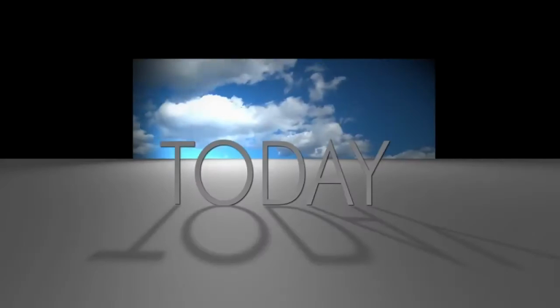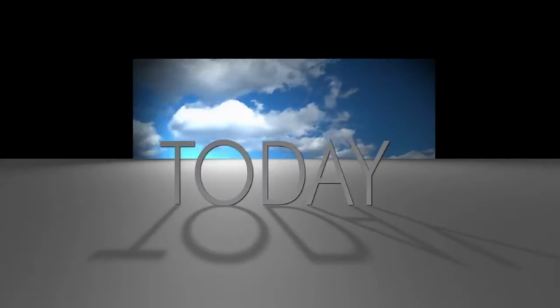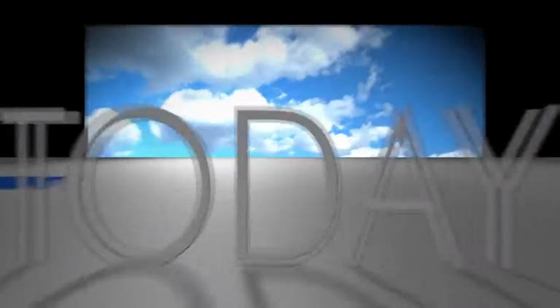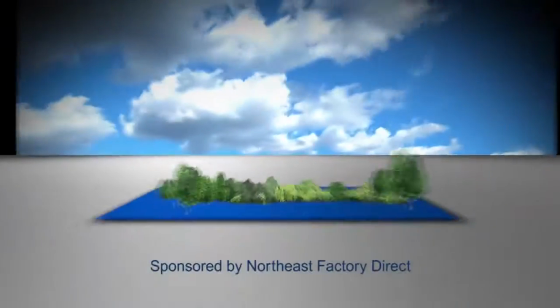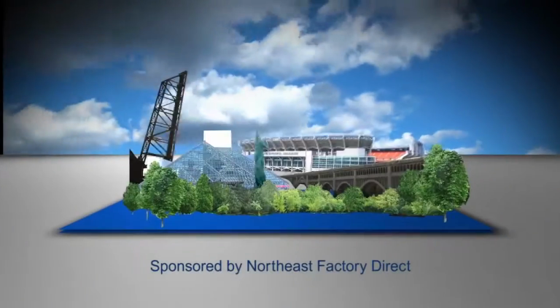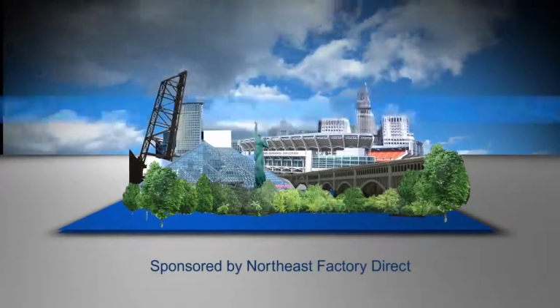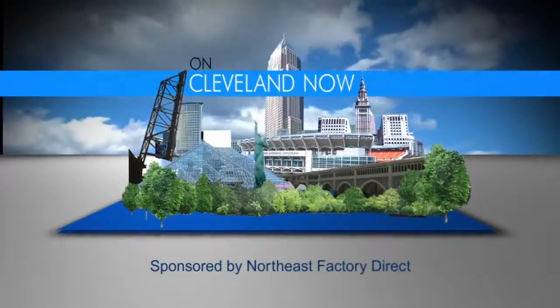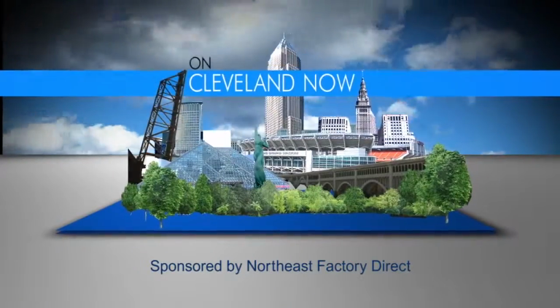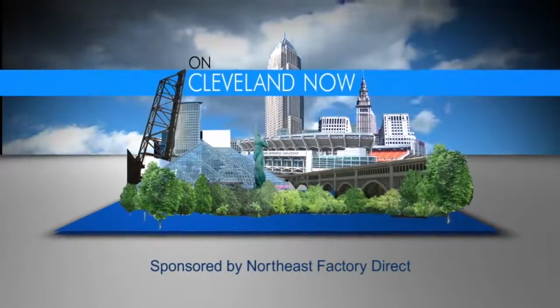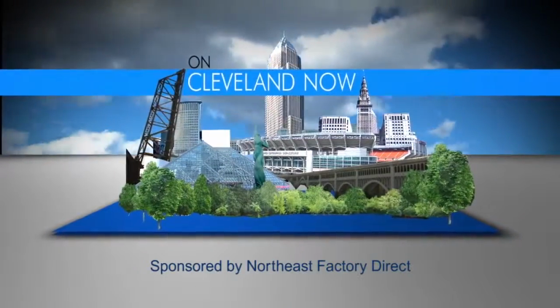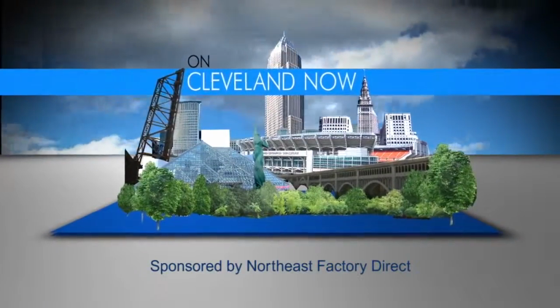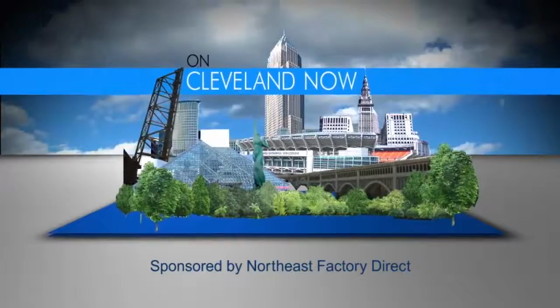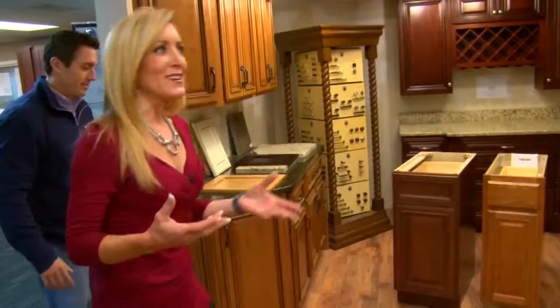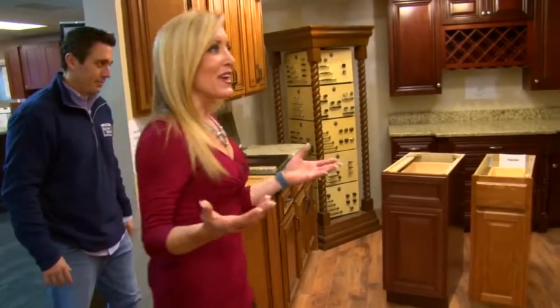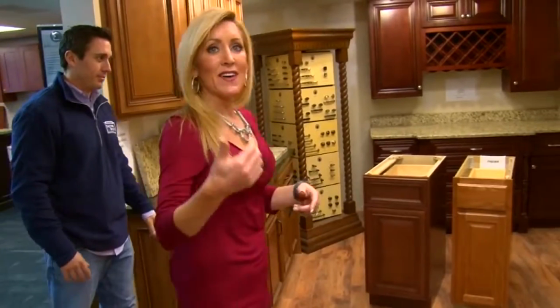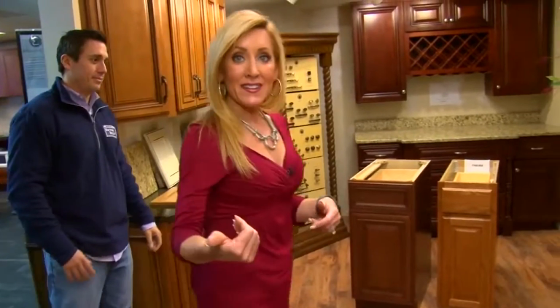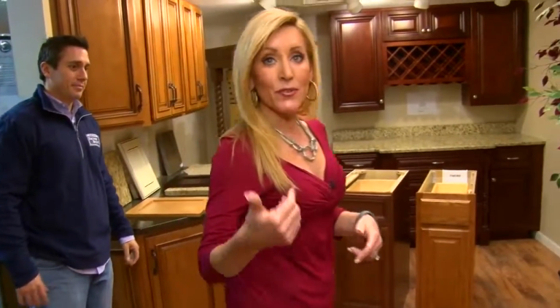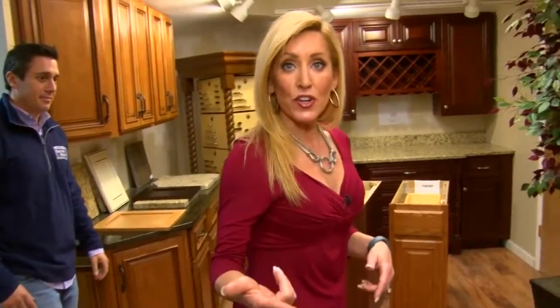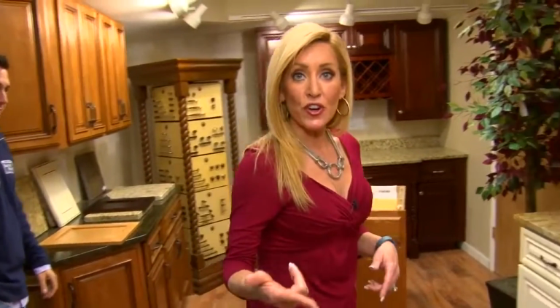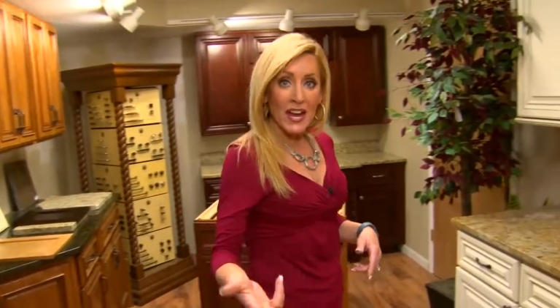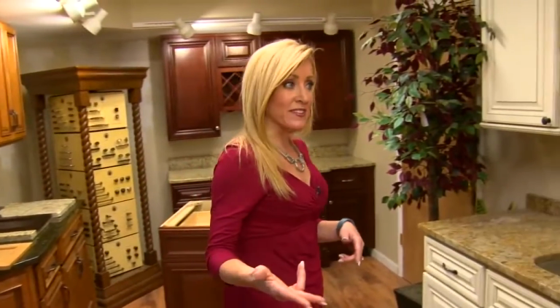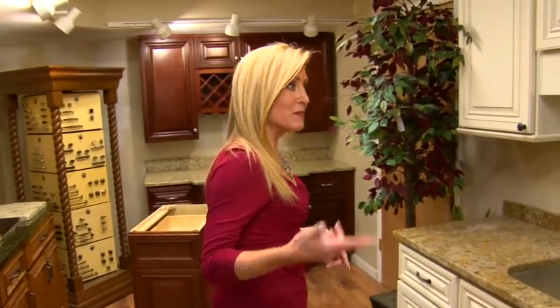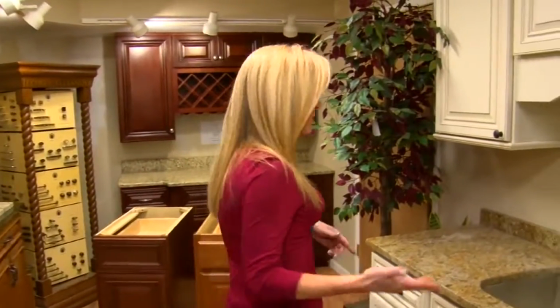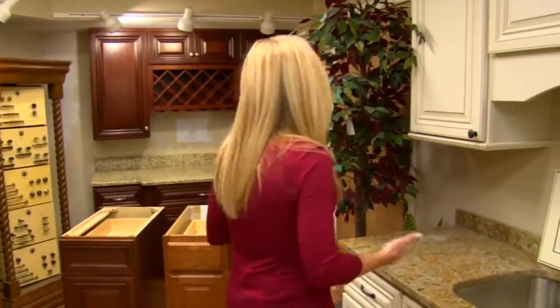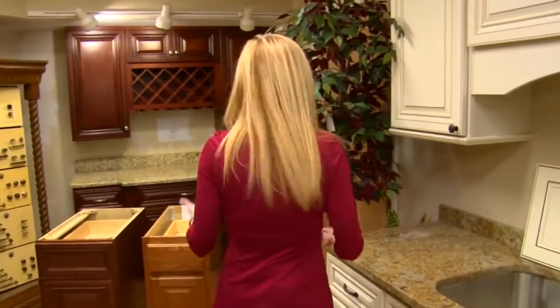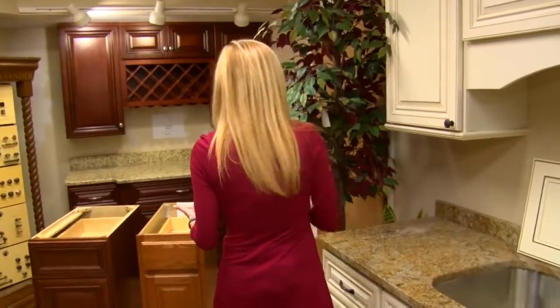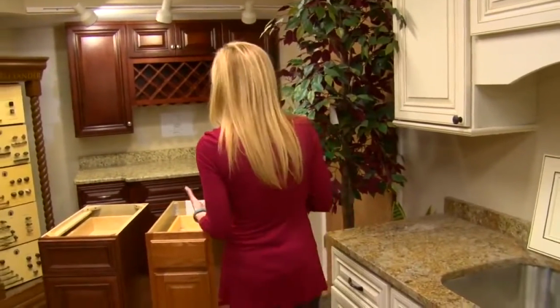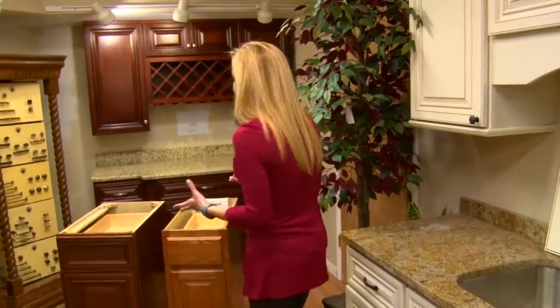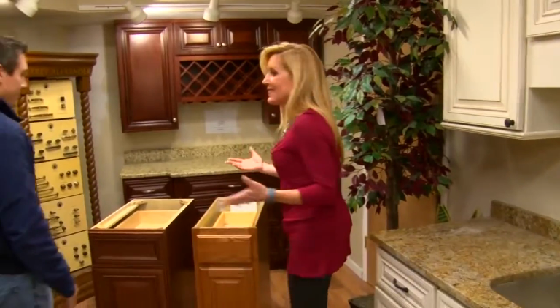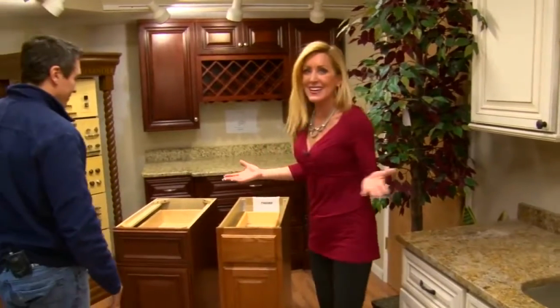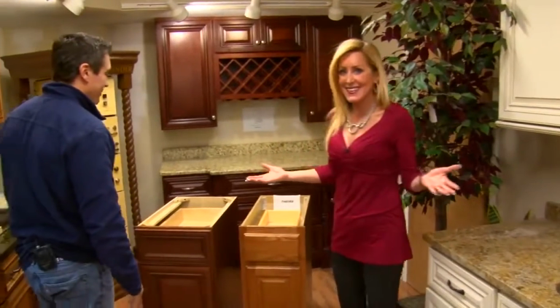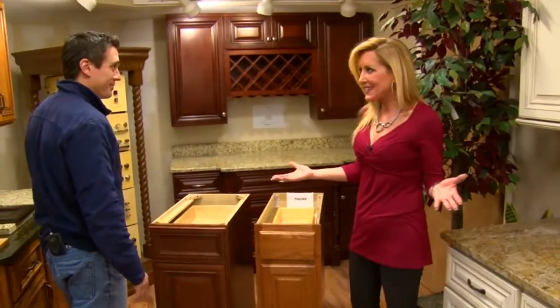Welcome to Cleveland Now. I'm Beth McLeod and we're at Northeast Factory Direct. They have hot tubs, furniture, mattresses, bedroom sets, dinette sets — they have everything, even kitchen cabinets.